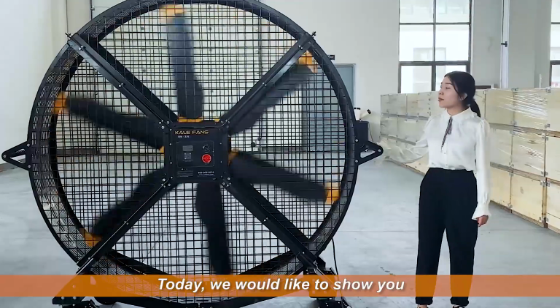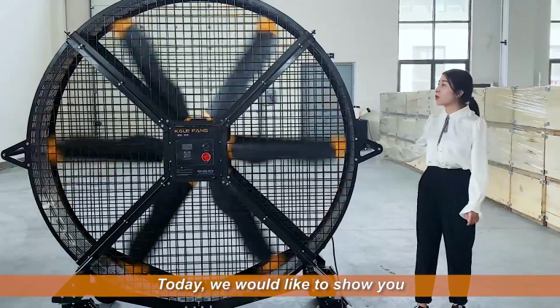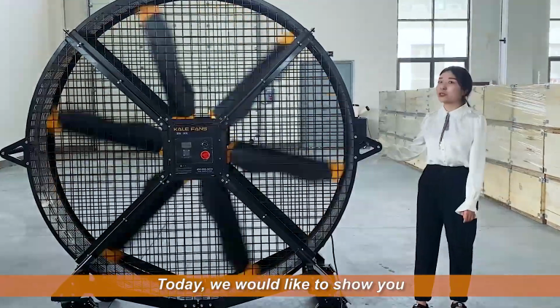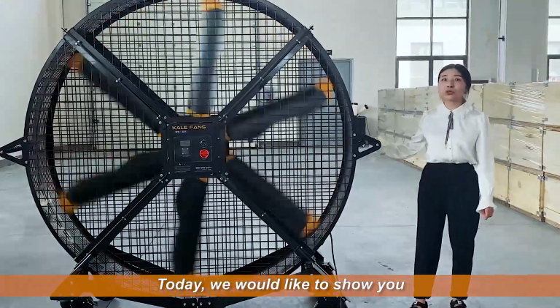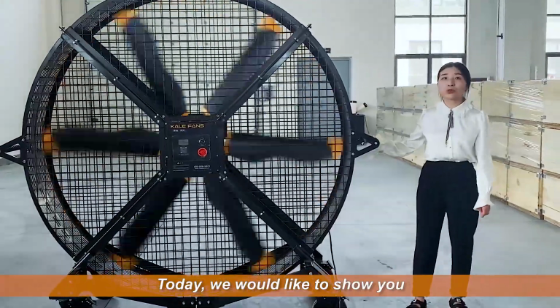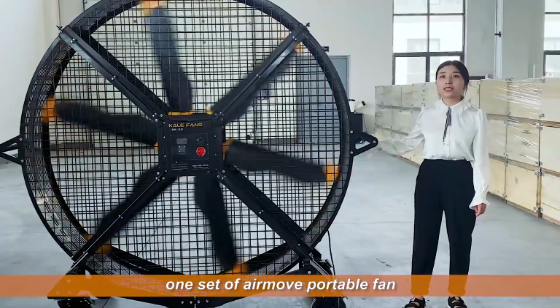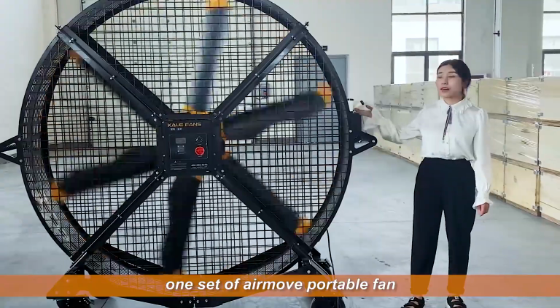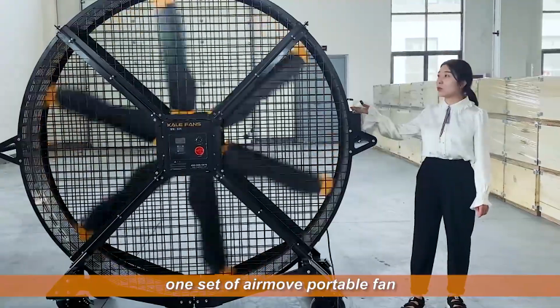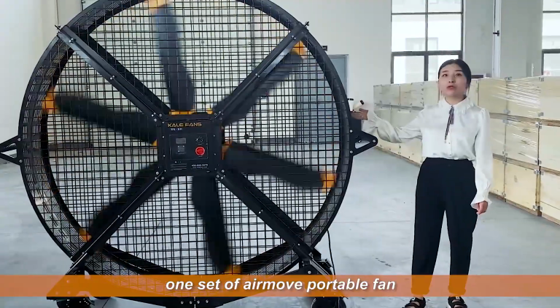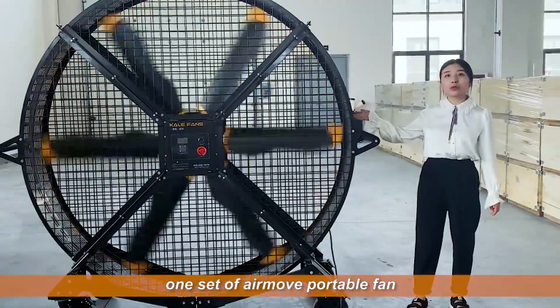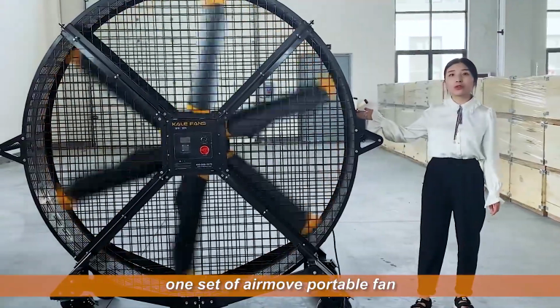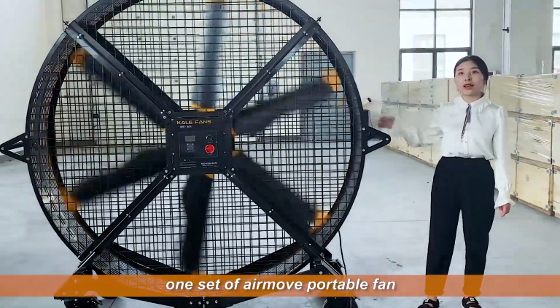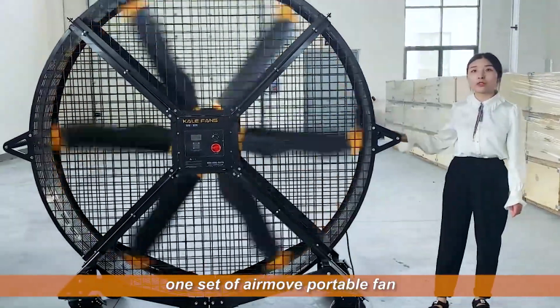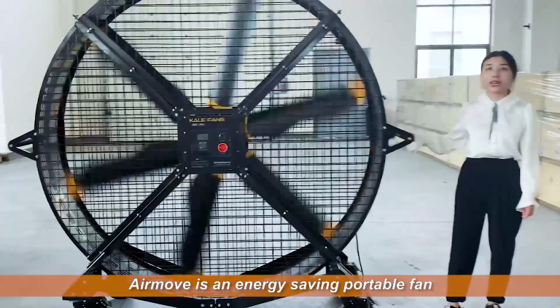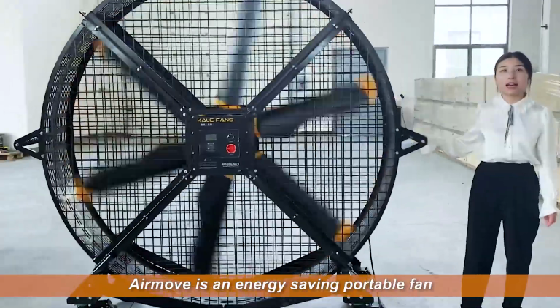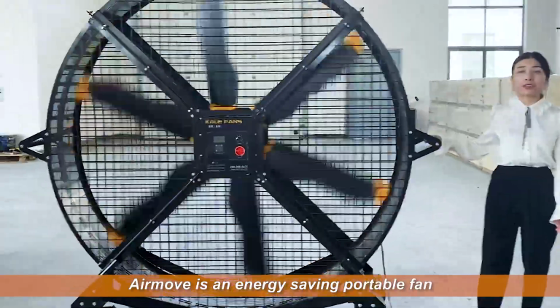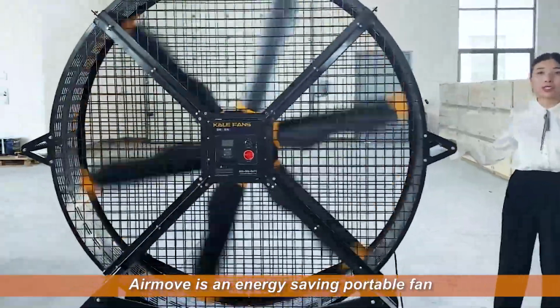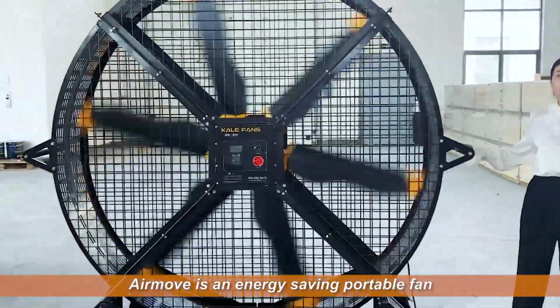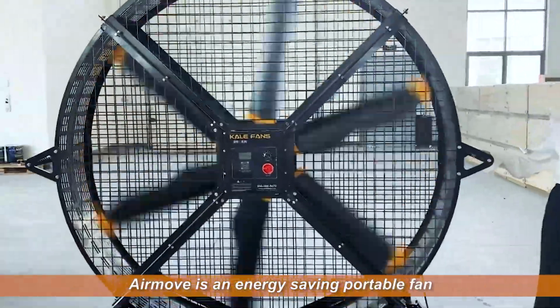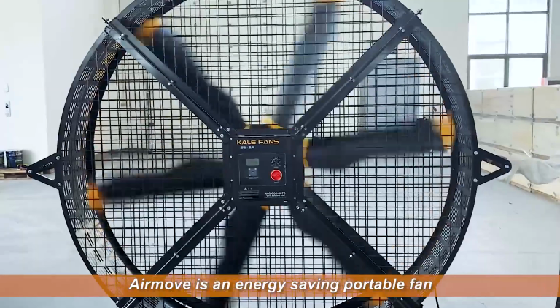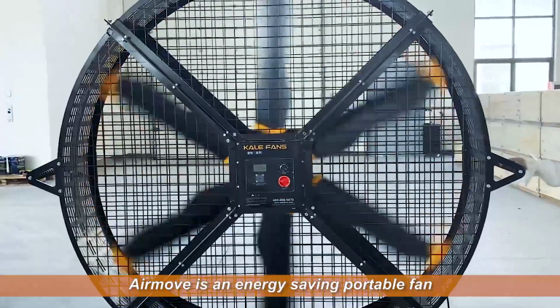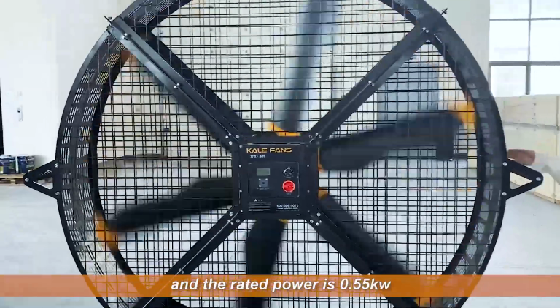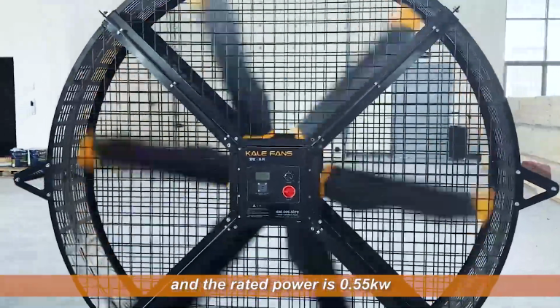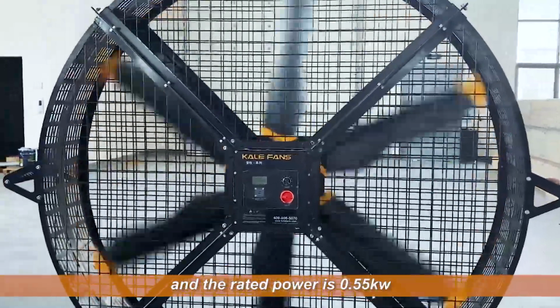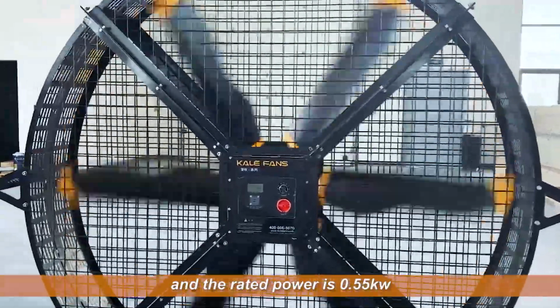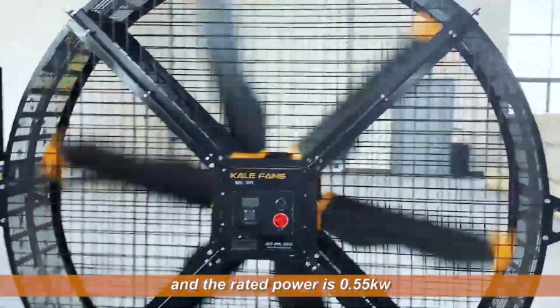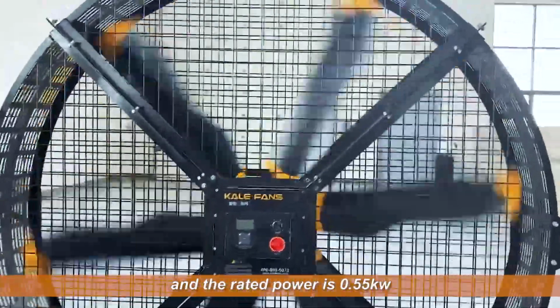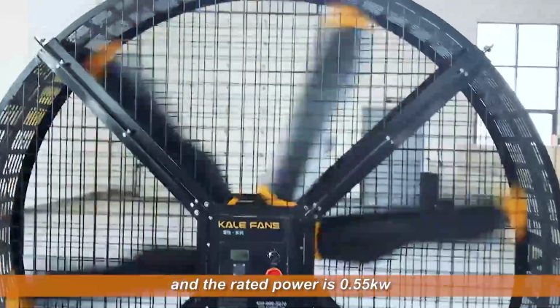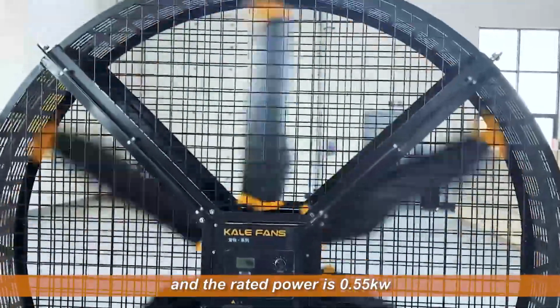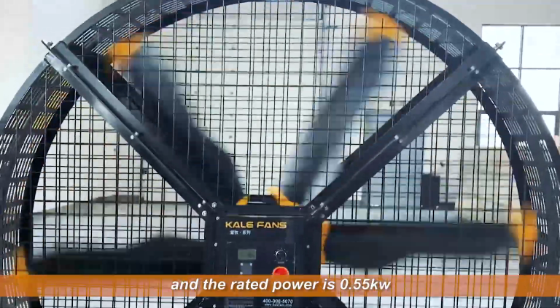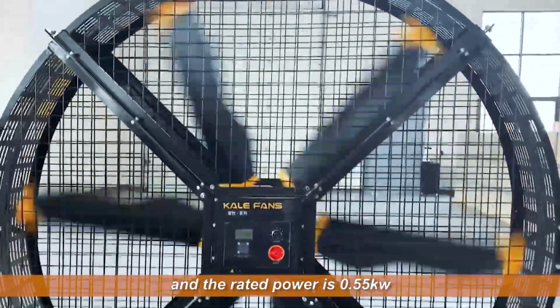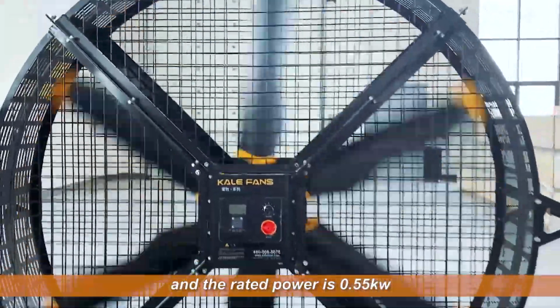Today we would like to show you one set of Airmove portable fan. Airmove is an energy-saving portable fan and the rated power is 0.55 kW.